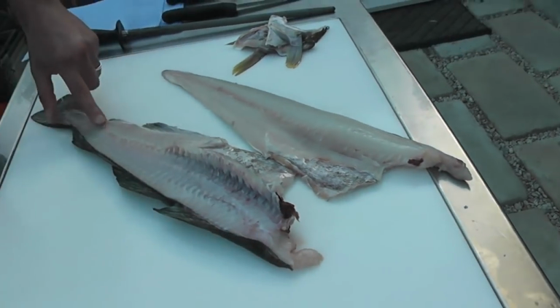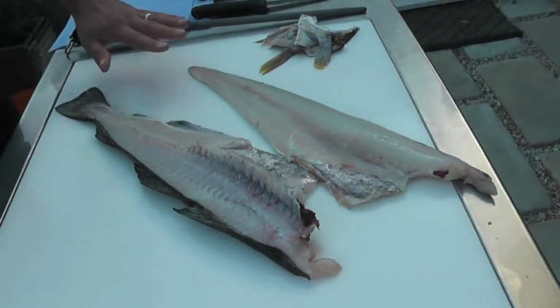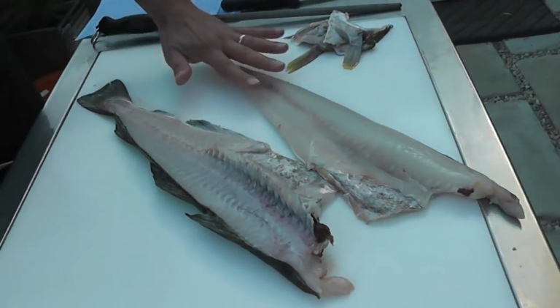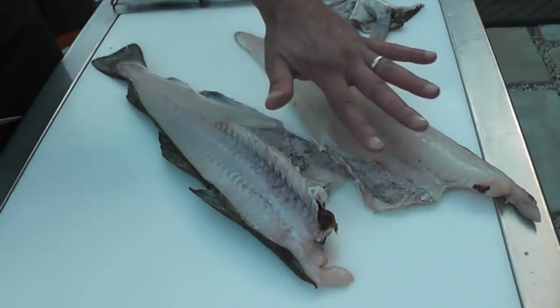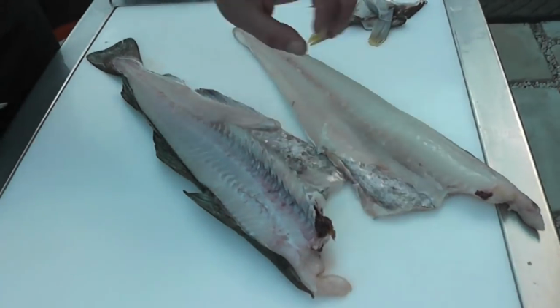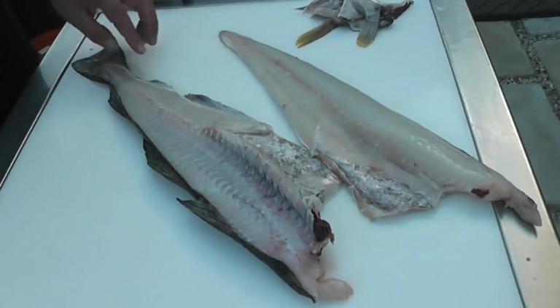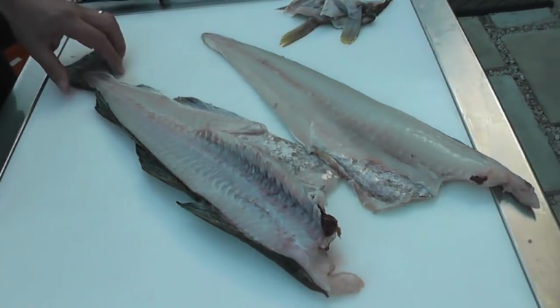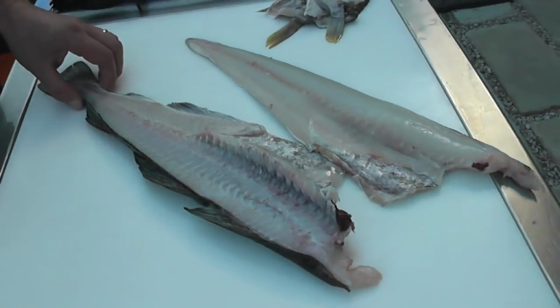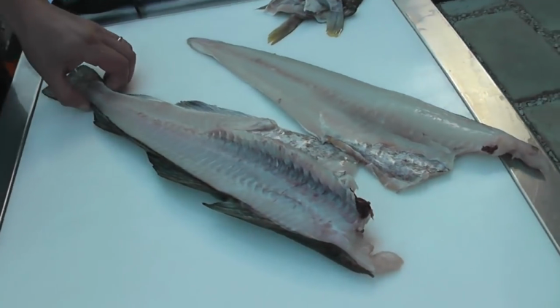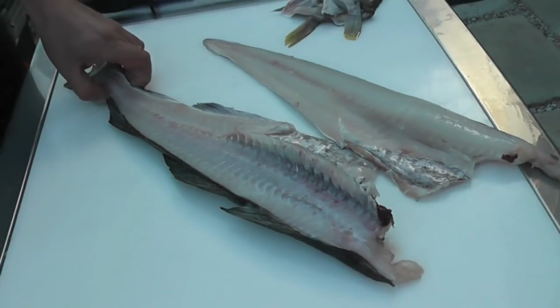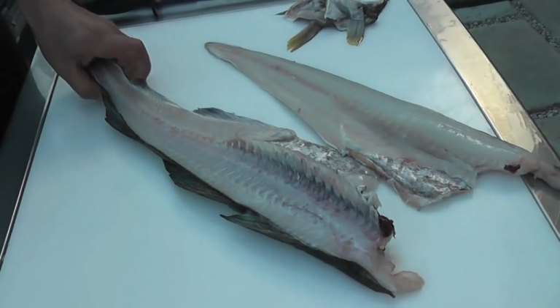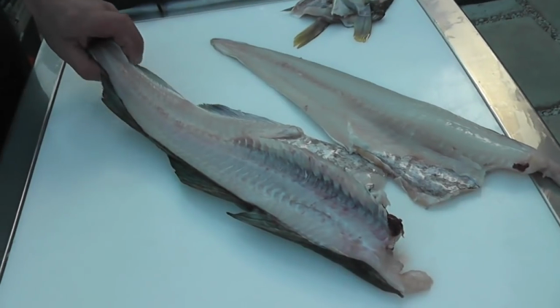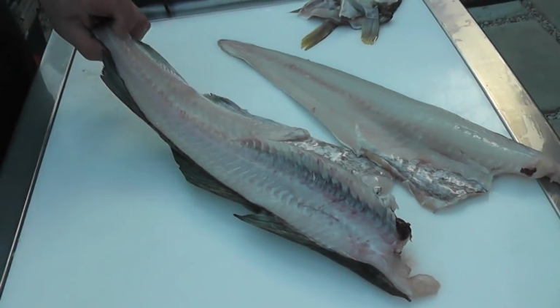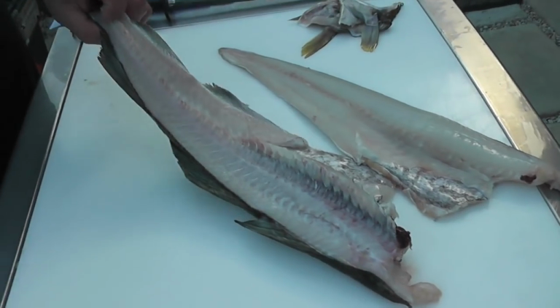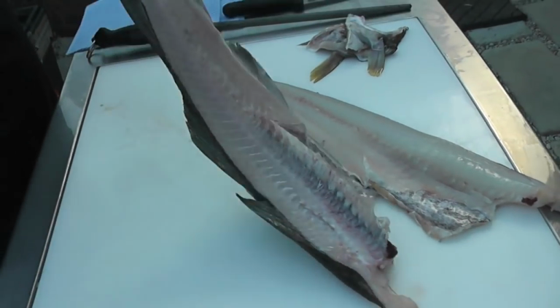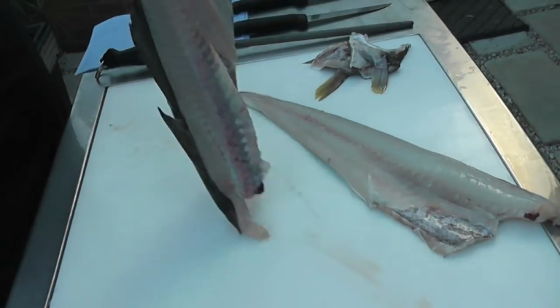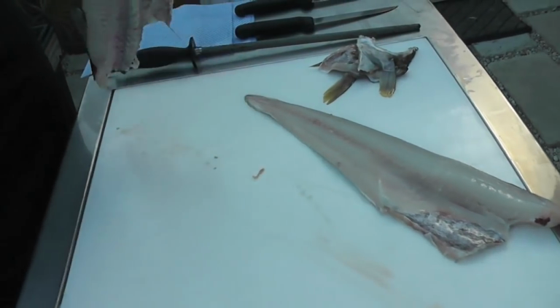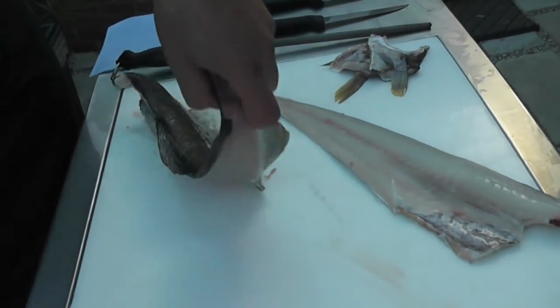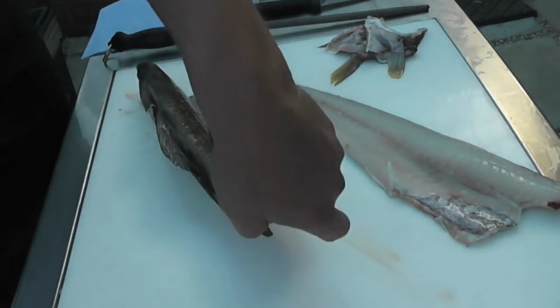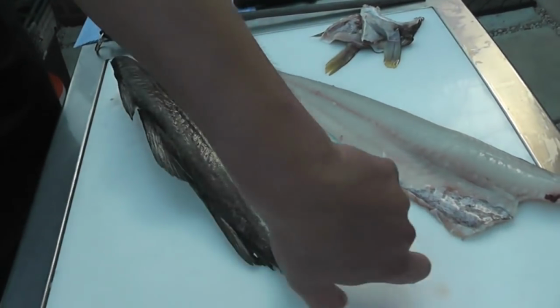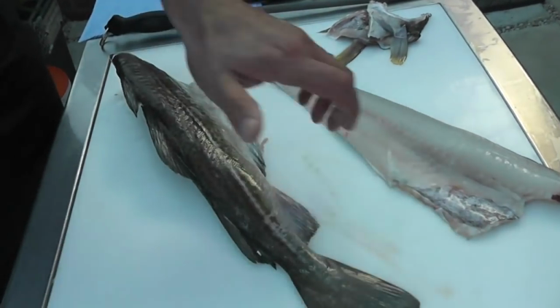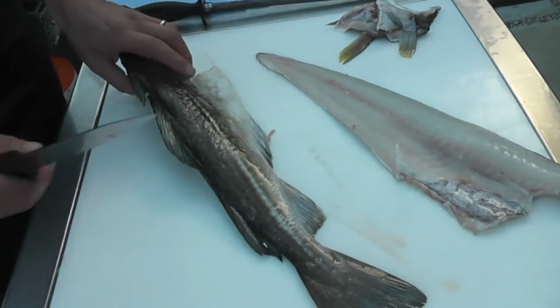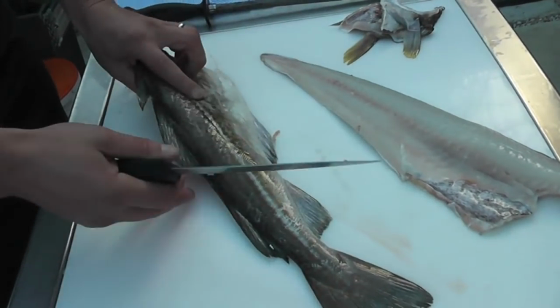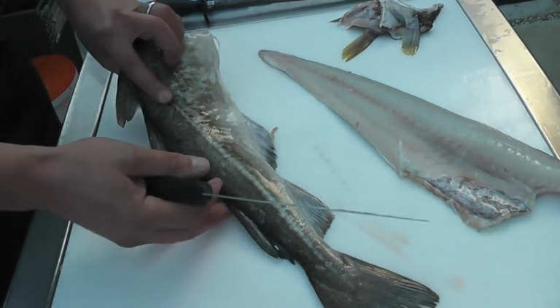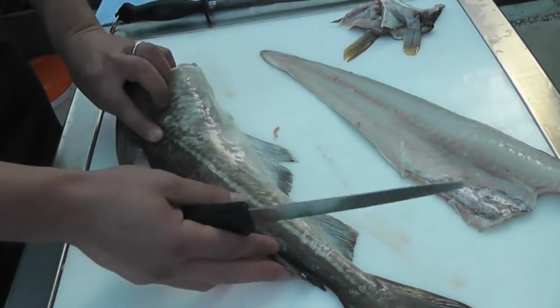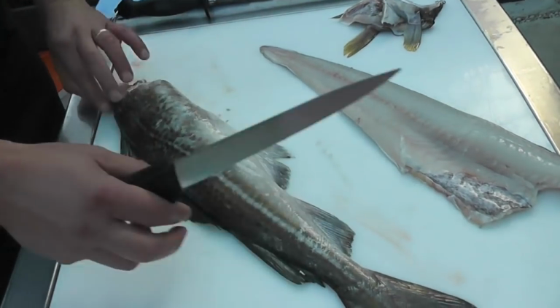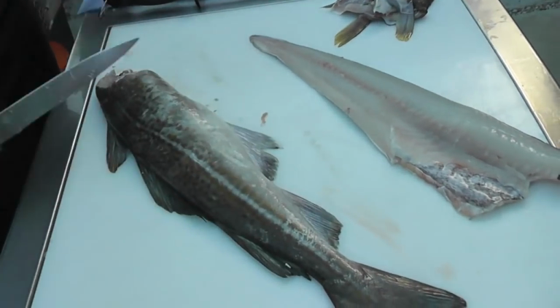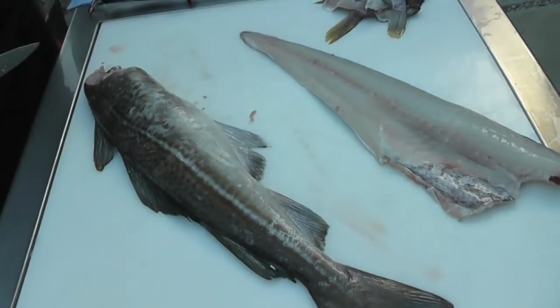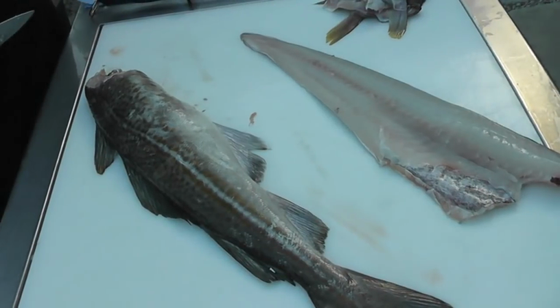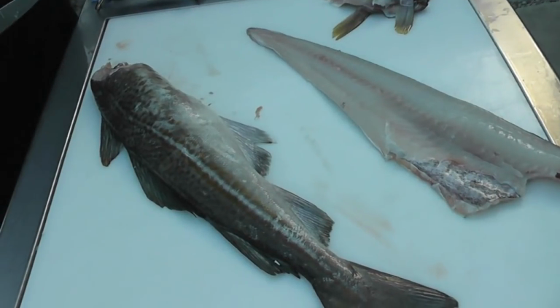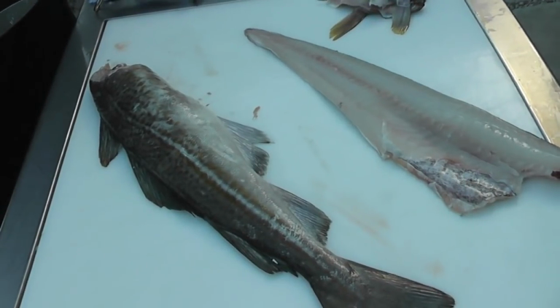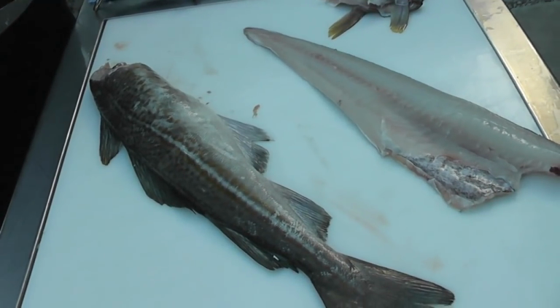Beautiful yield, nice presentation. We're then going to turn the cod over and fillet the second side, actually with the tail away from us.